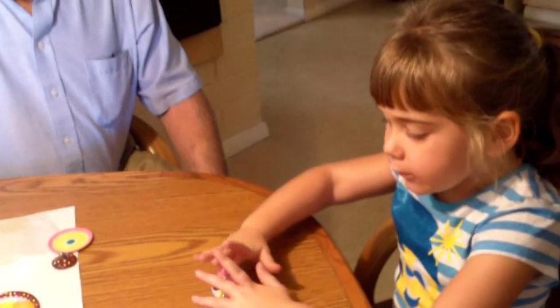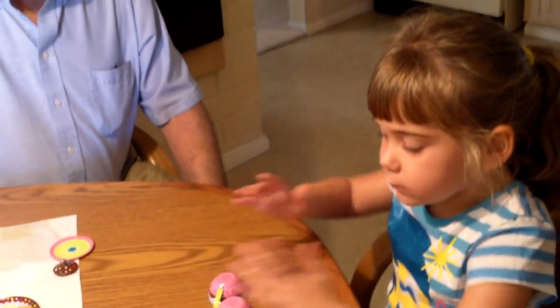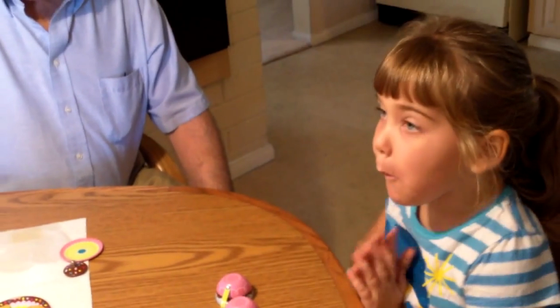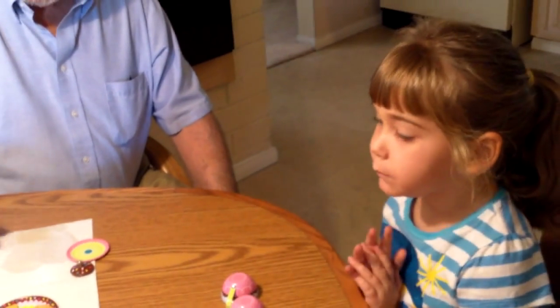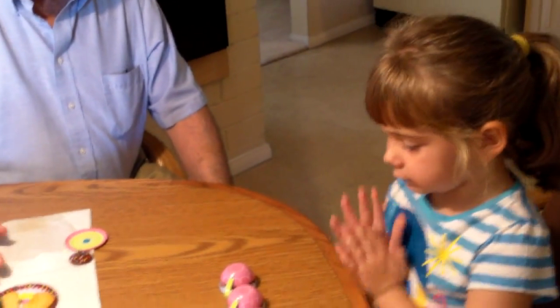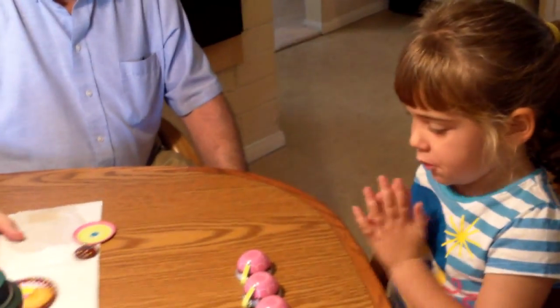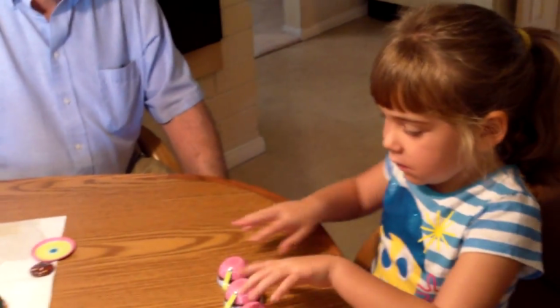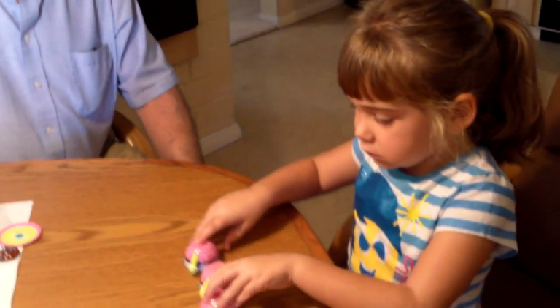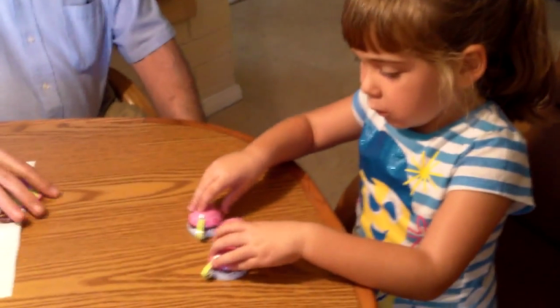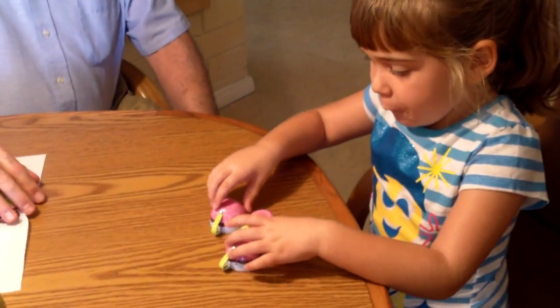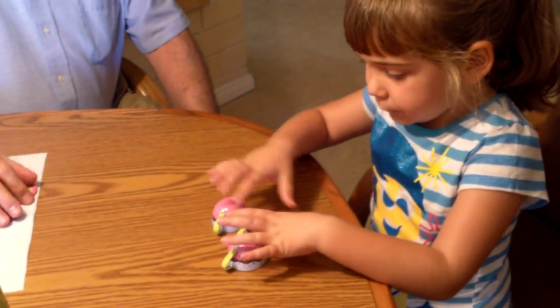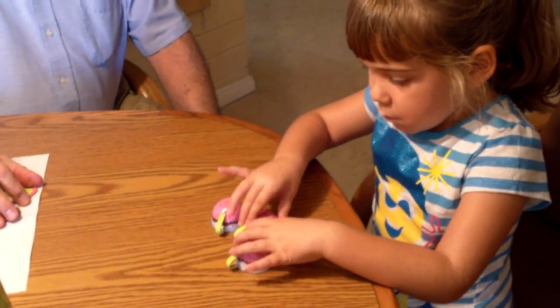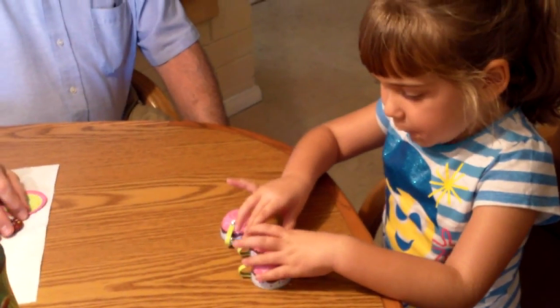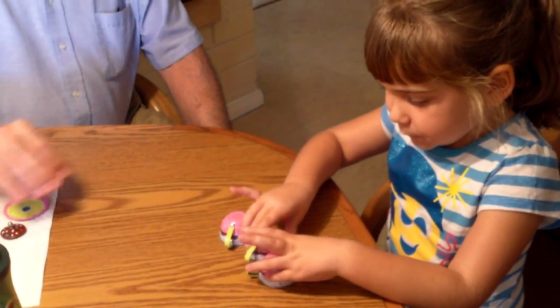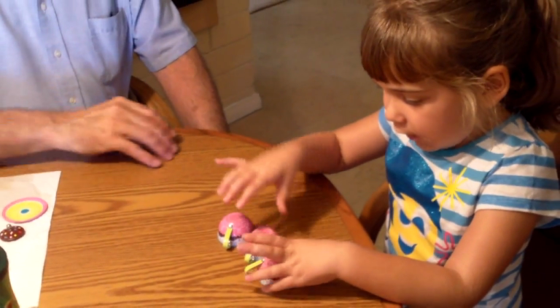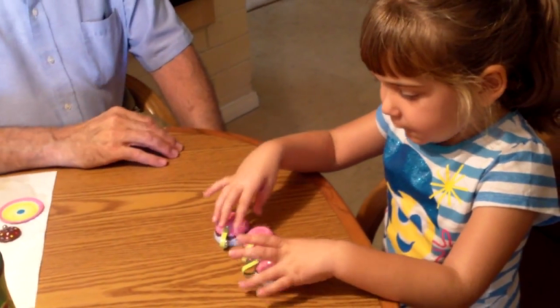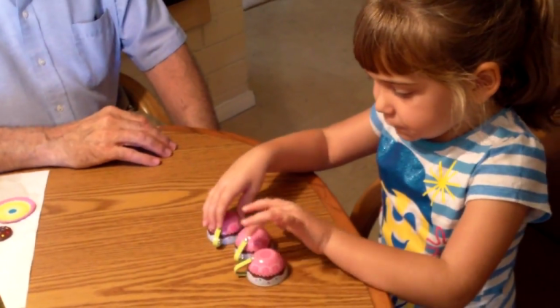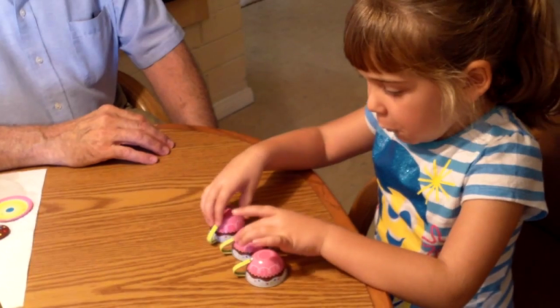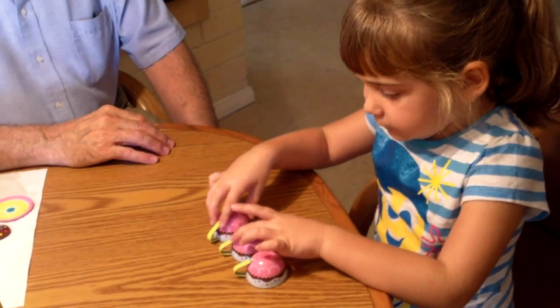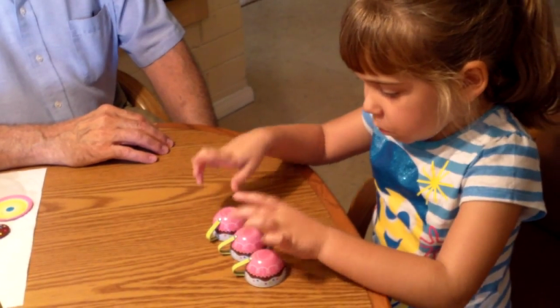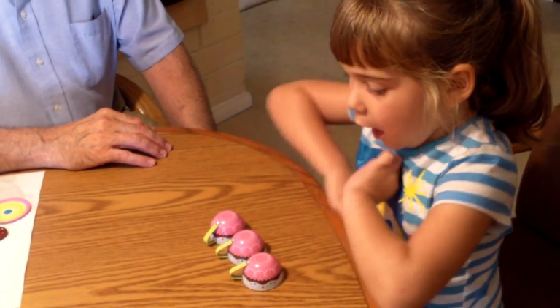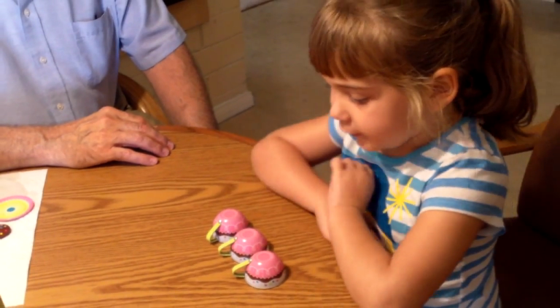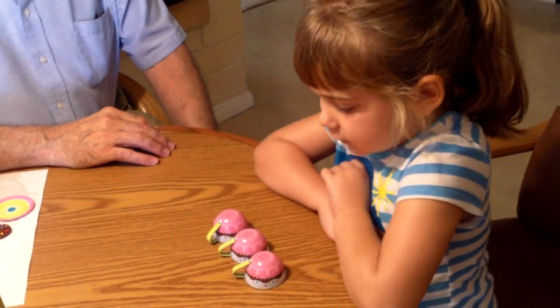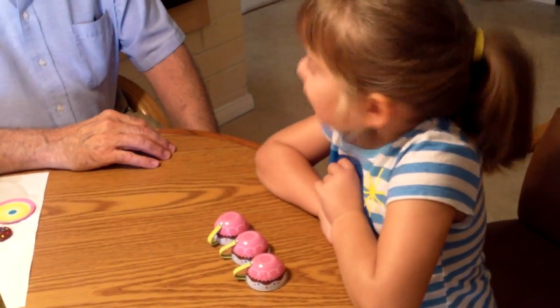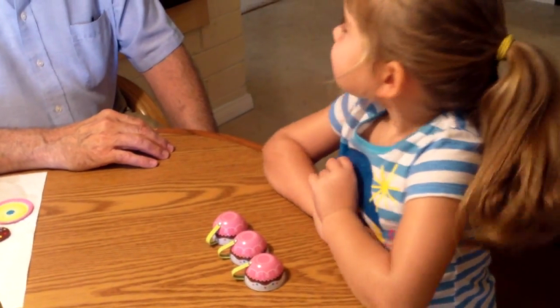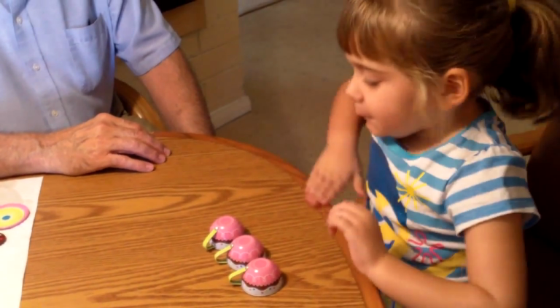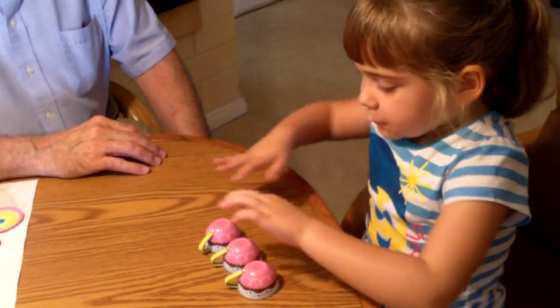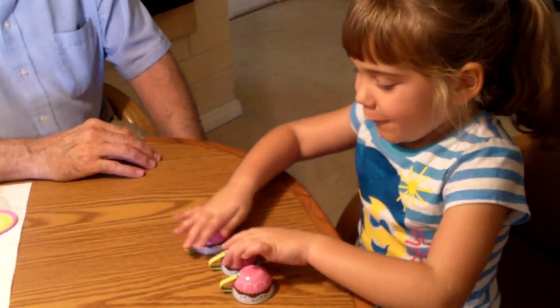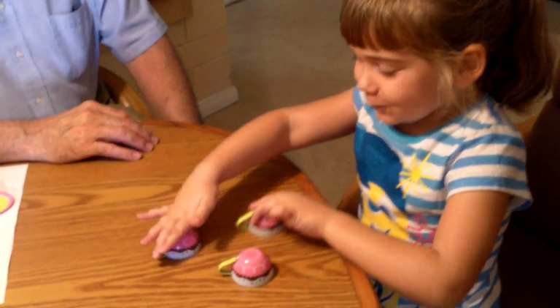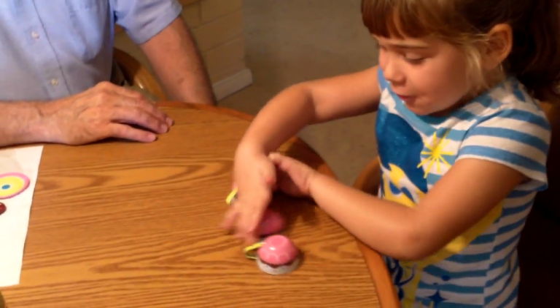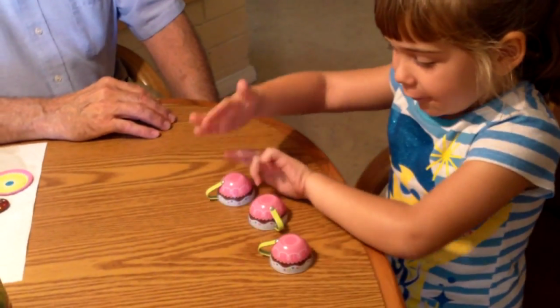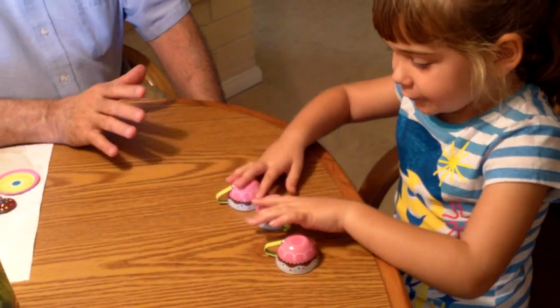Hey, 3-Cup Monty. Here's Monty and Nick playing the shell game. 3-Cup Monty. Where is the vitamin hidden? Where is it?